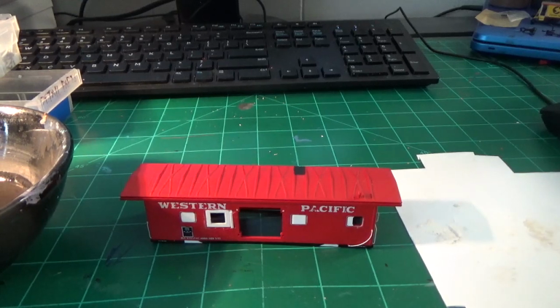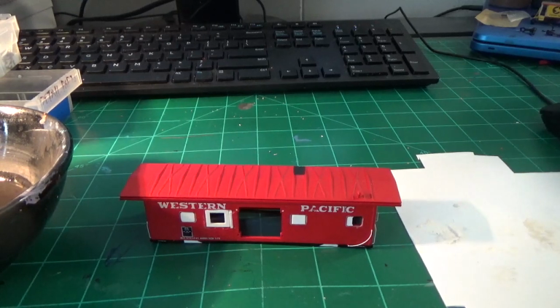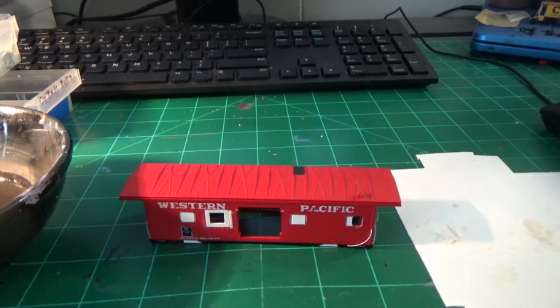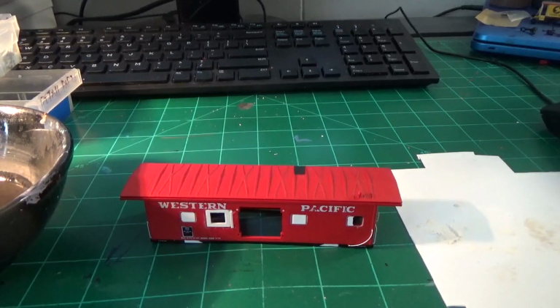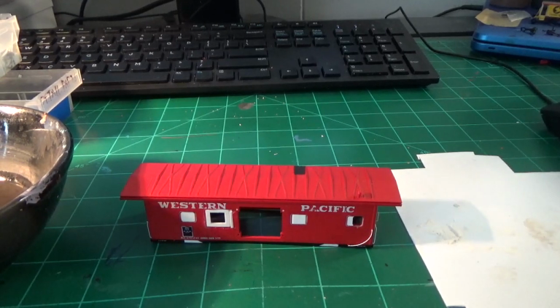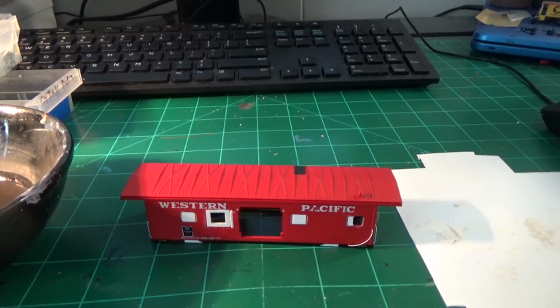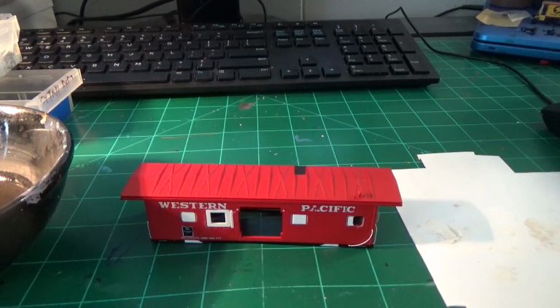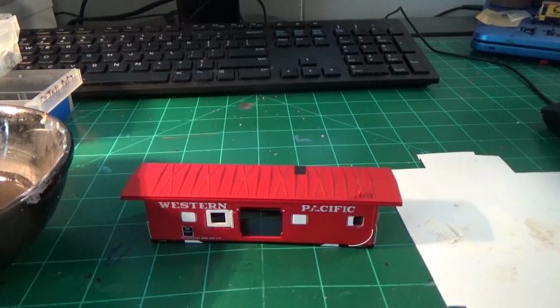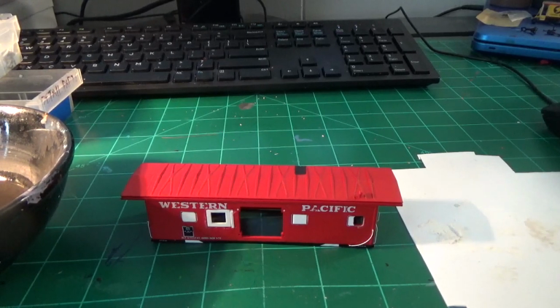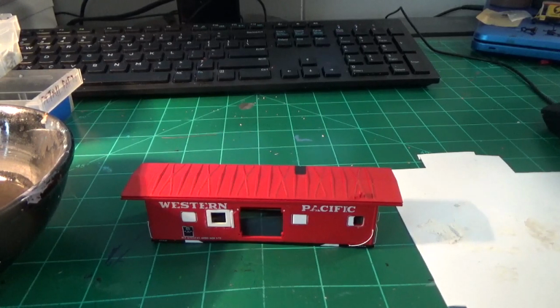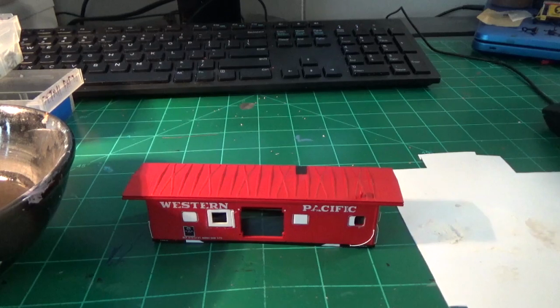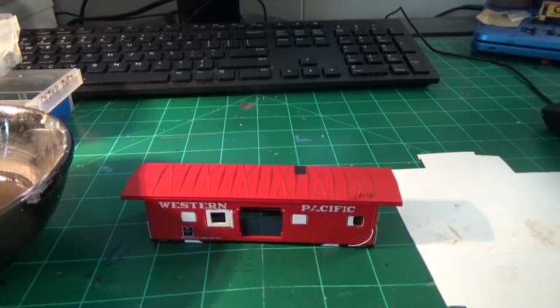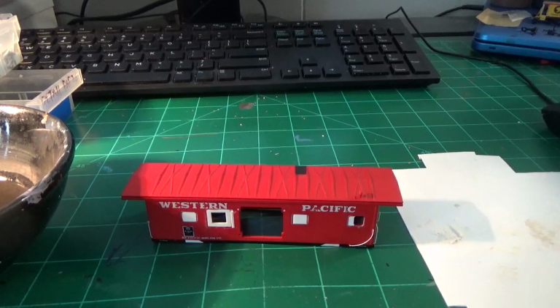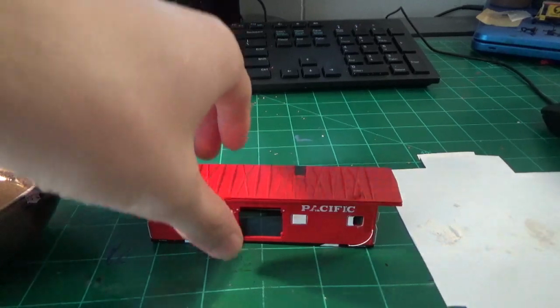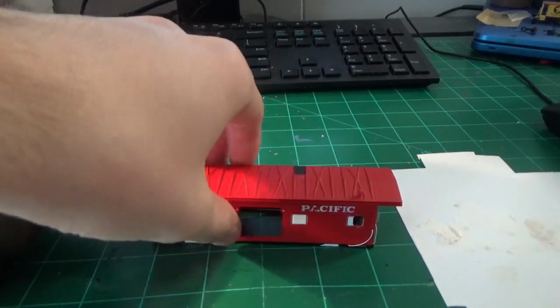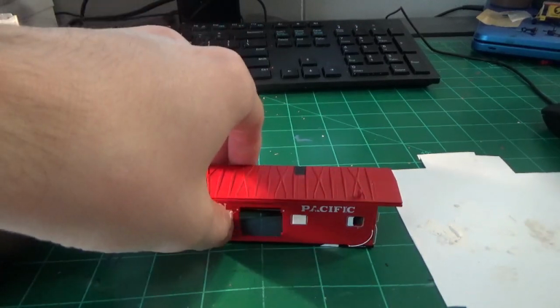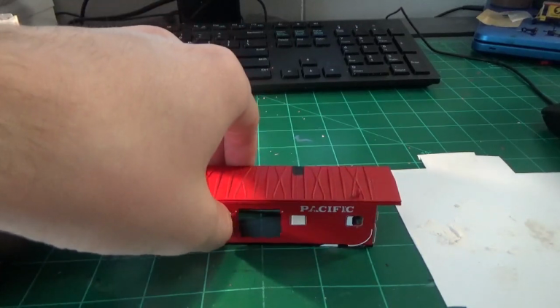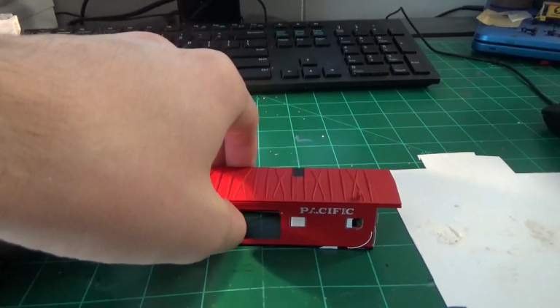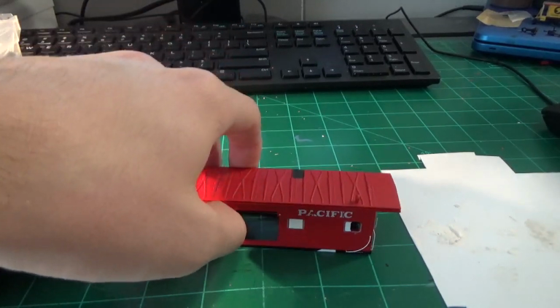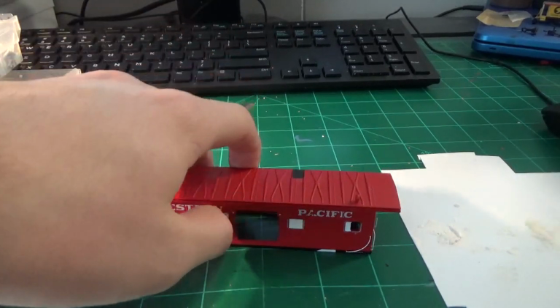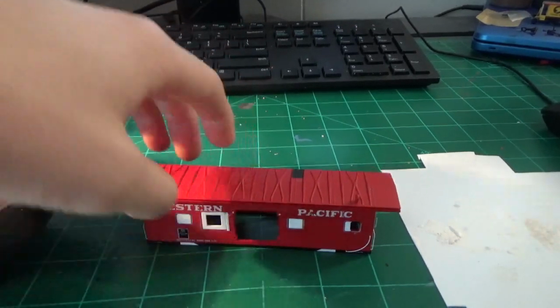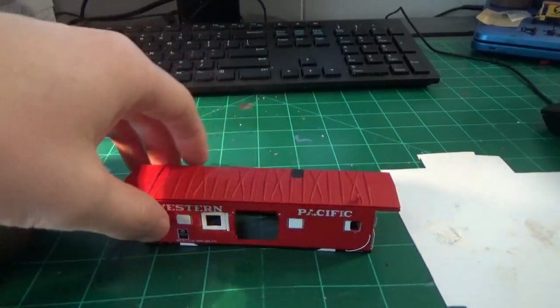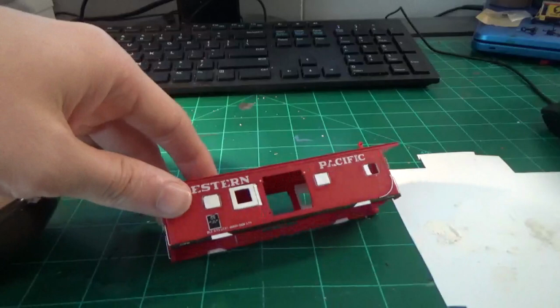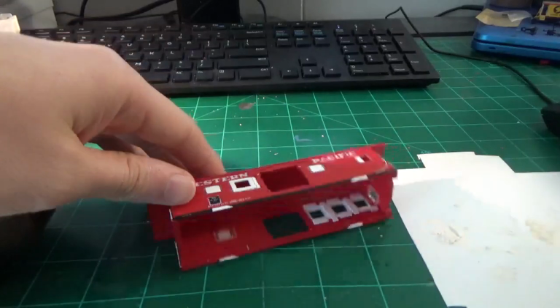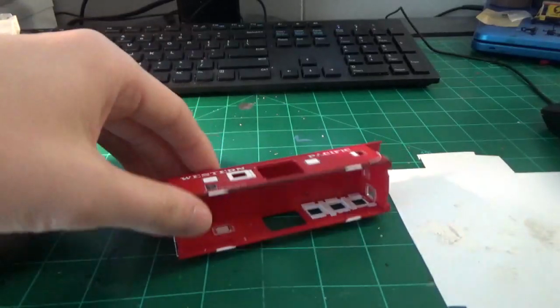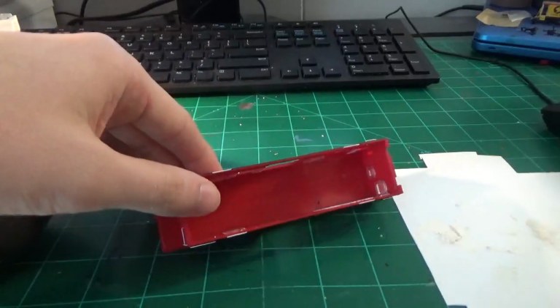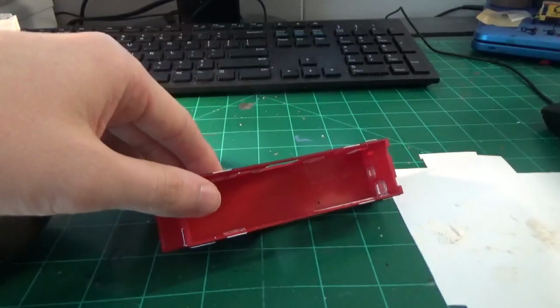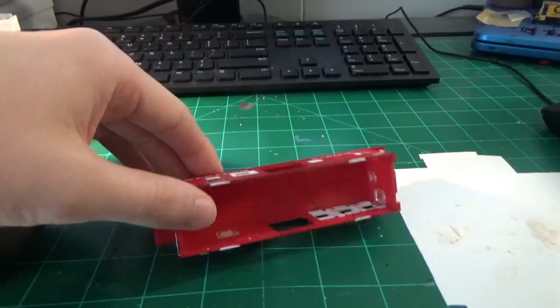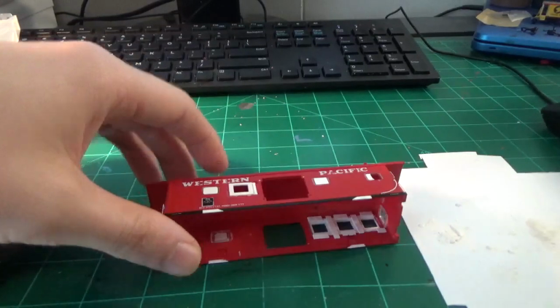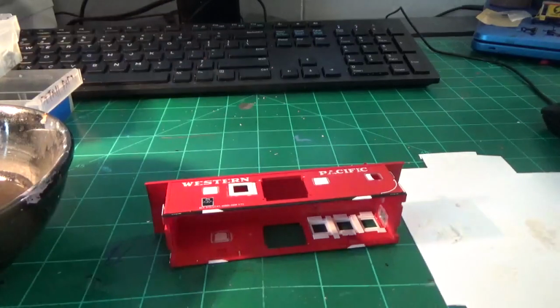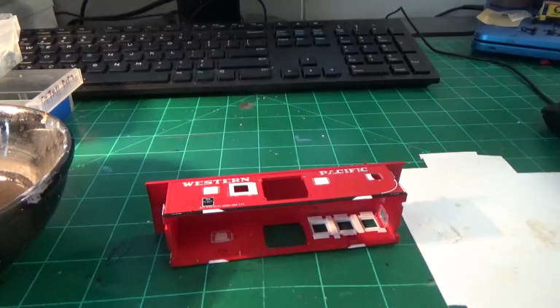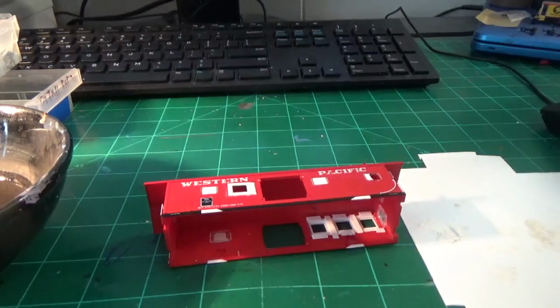With the majority of the work done to the car body, we can go ahead and start filling in the windows. I've given this plenty of time to dry up, set up, and get ready. As you can see everything's pretty much sealed in place. It looks pretty good, pretty happy with the results.